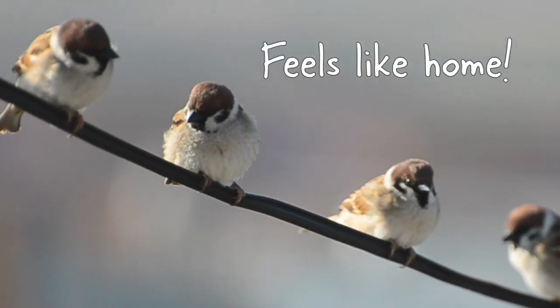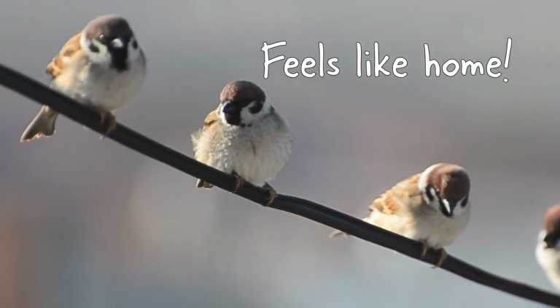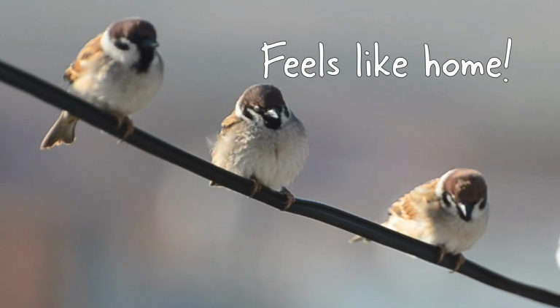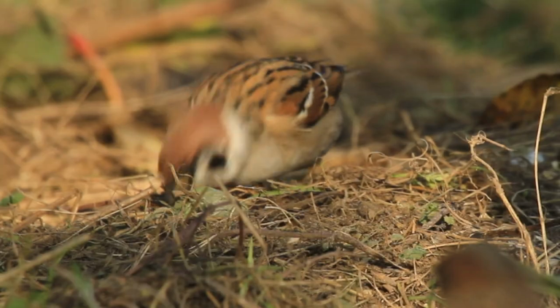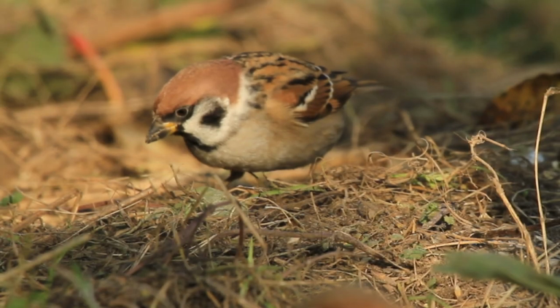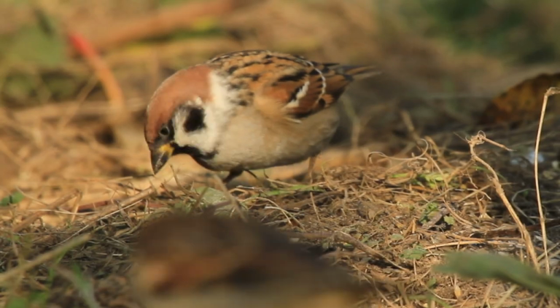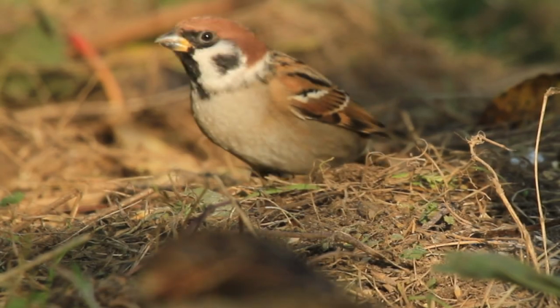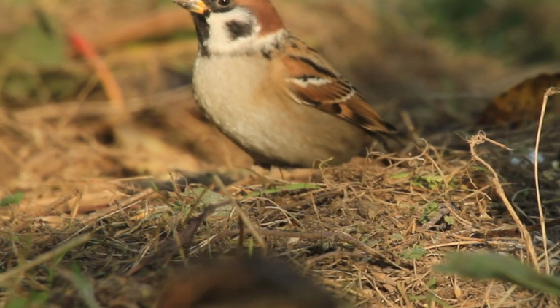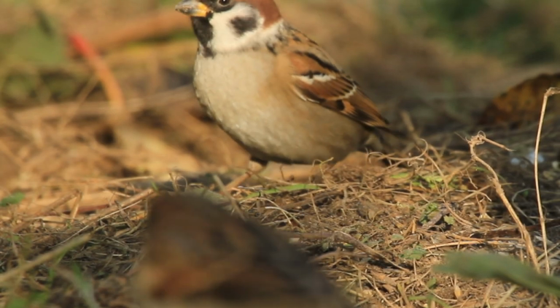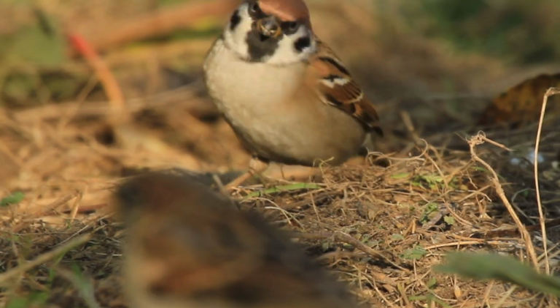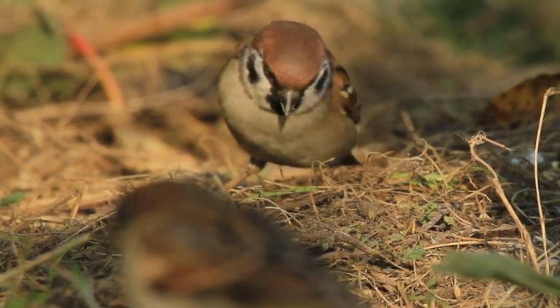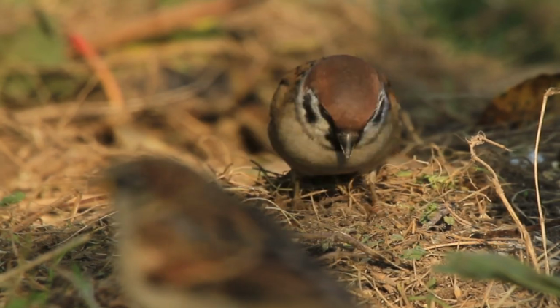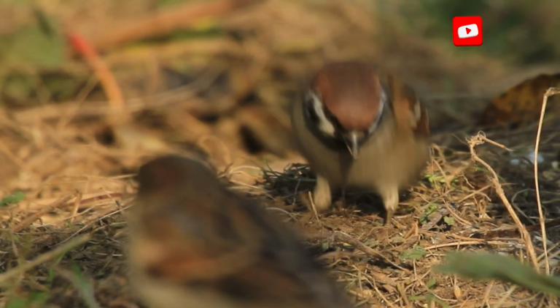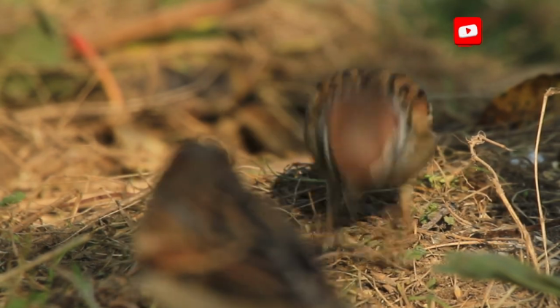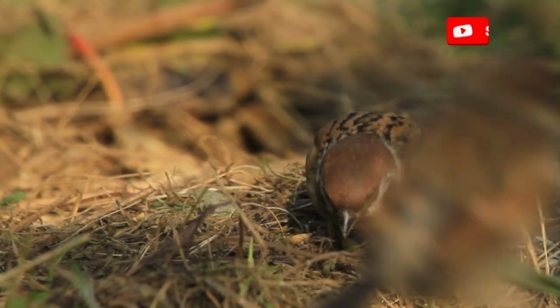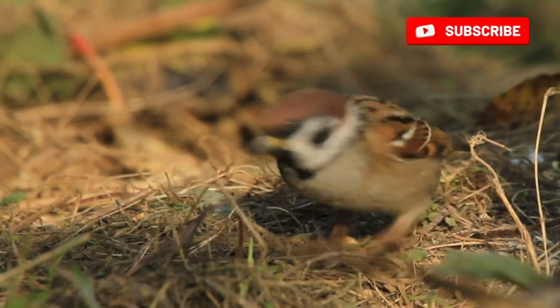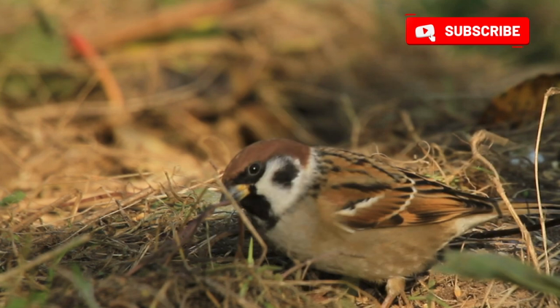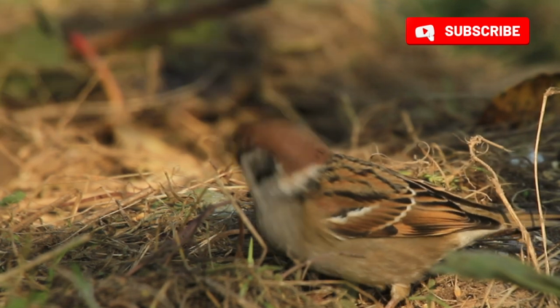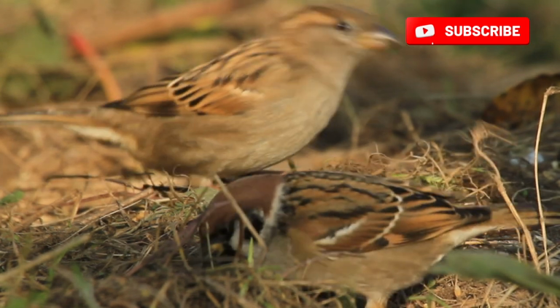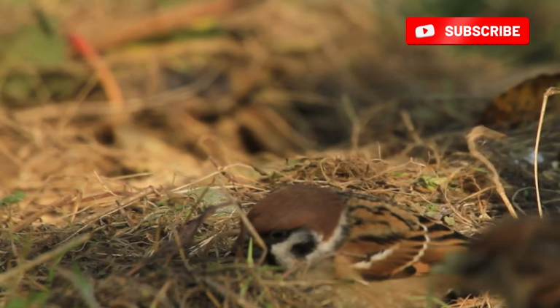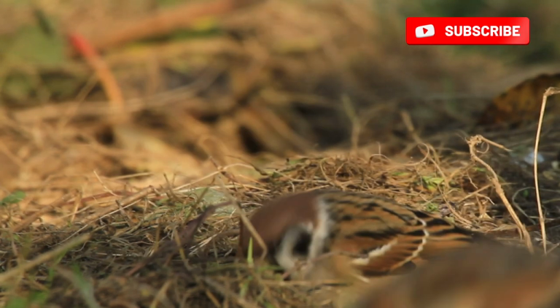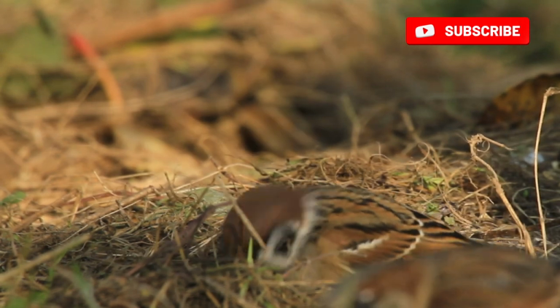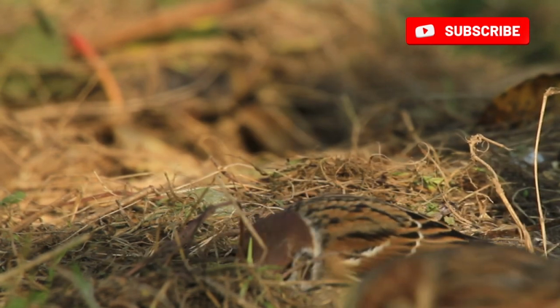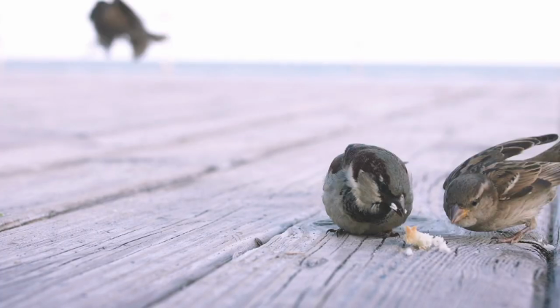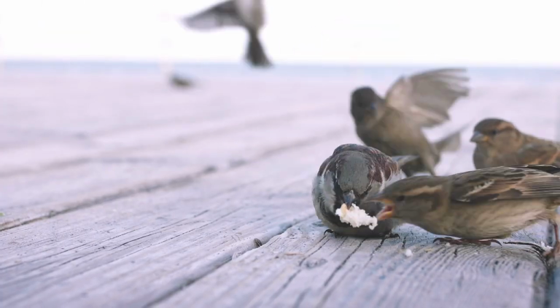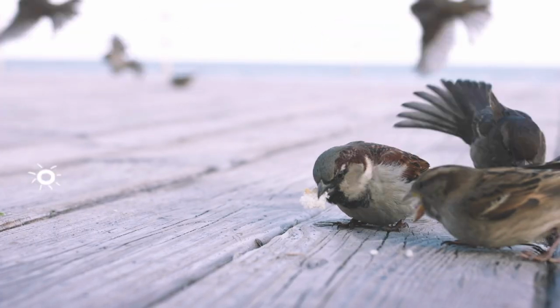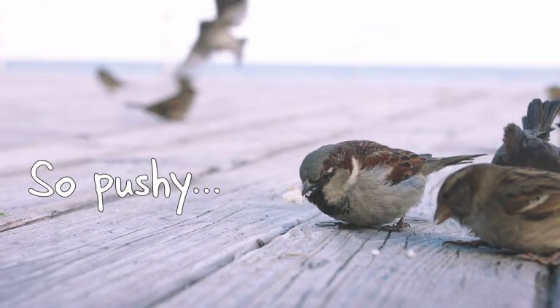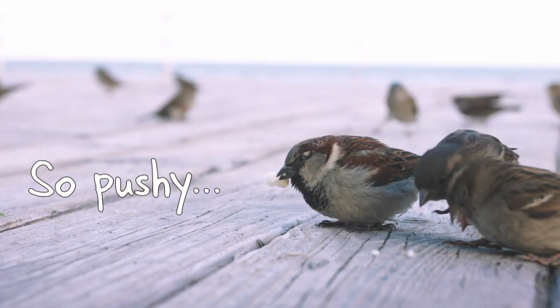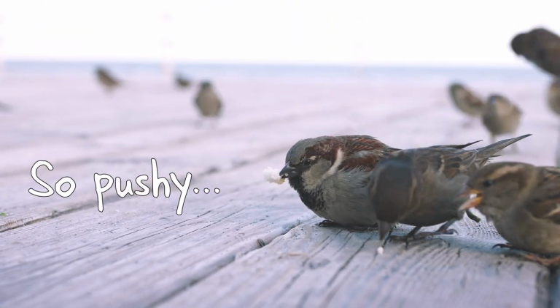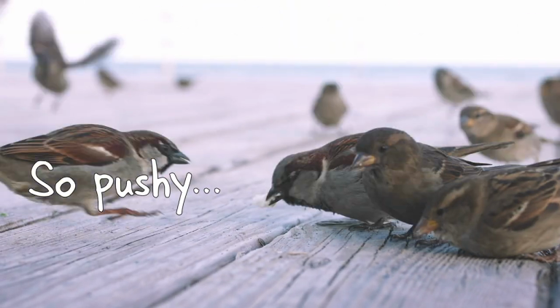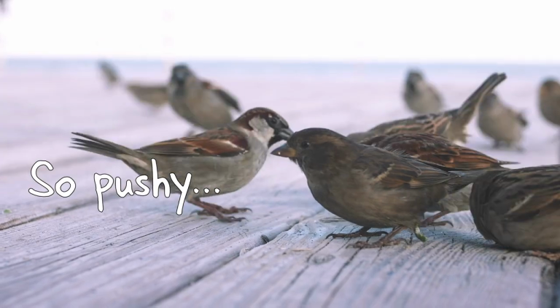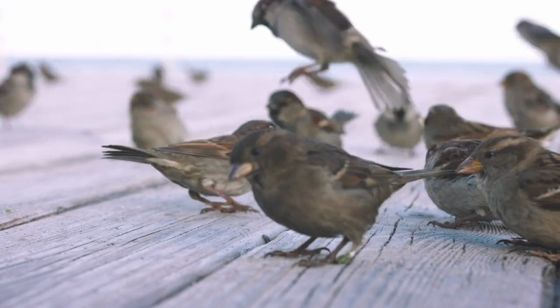That is why the descendants of these pioneers differ a little from their German ancestors. They are now more common in the countryside — not as much by choice, but because they were pushed out of cities by house sparrows.